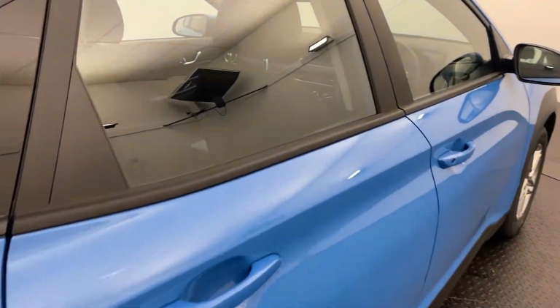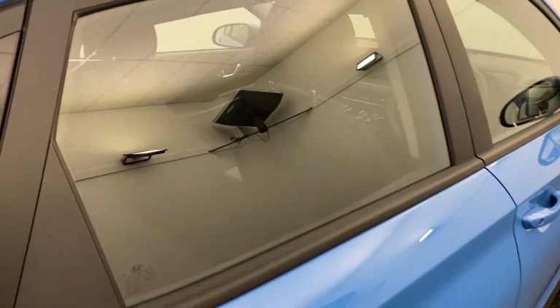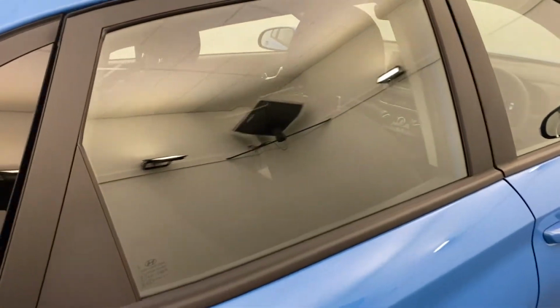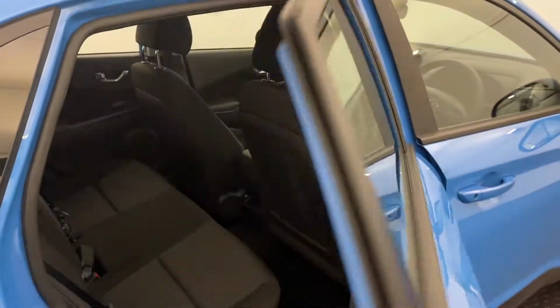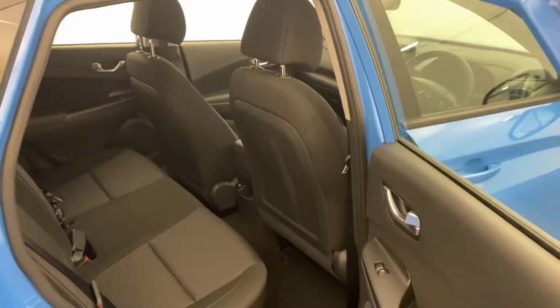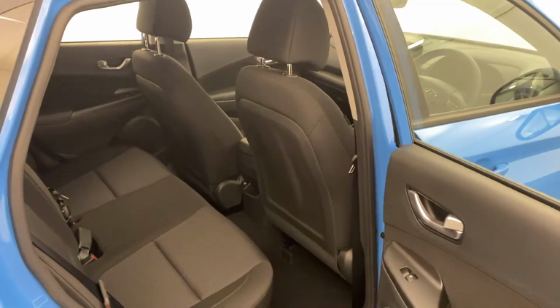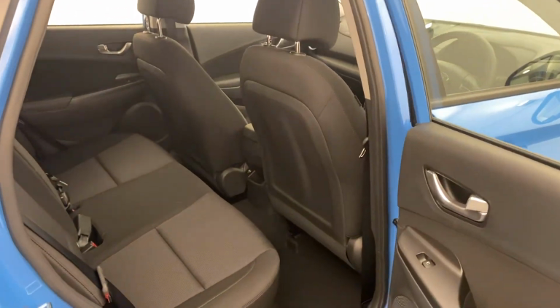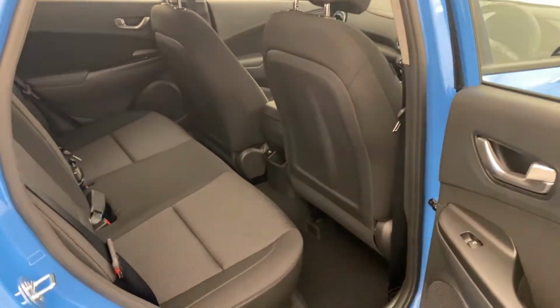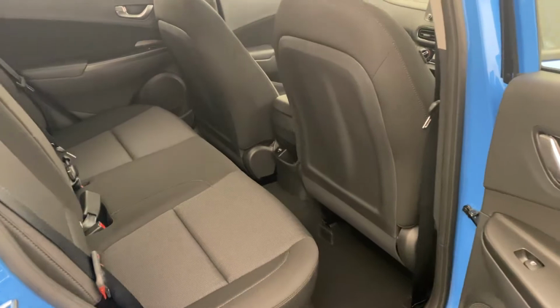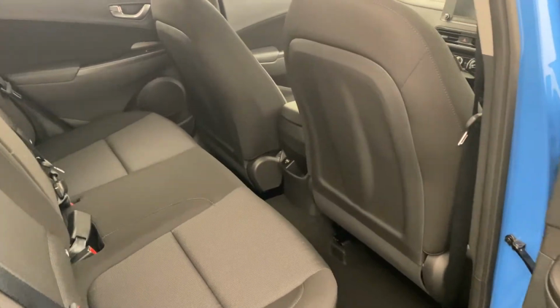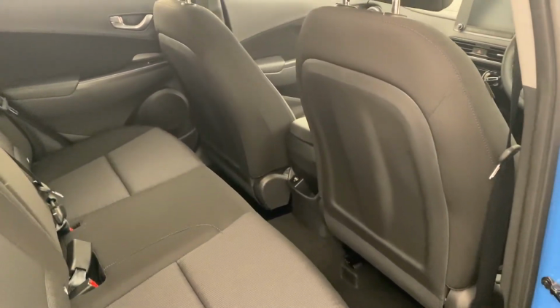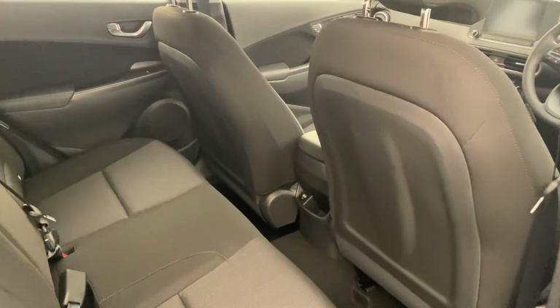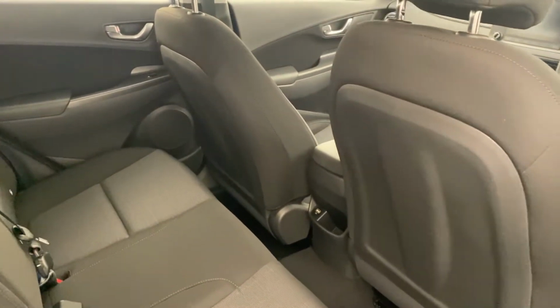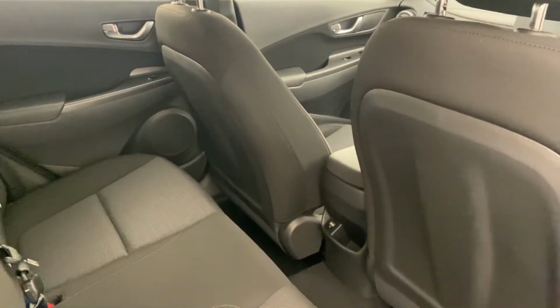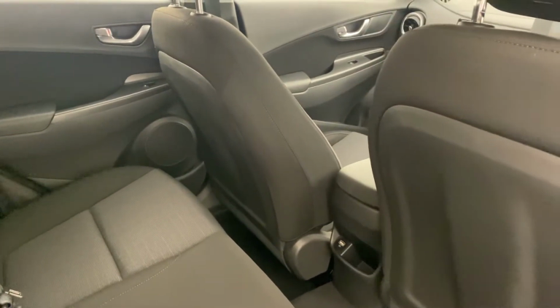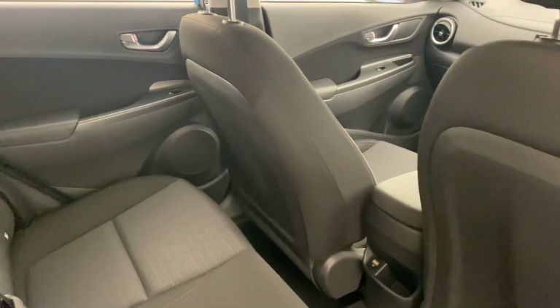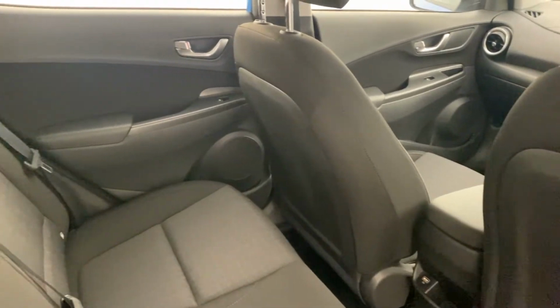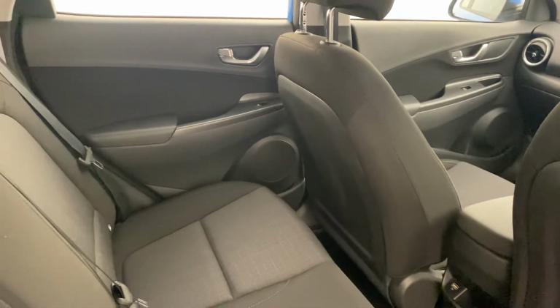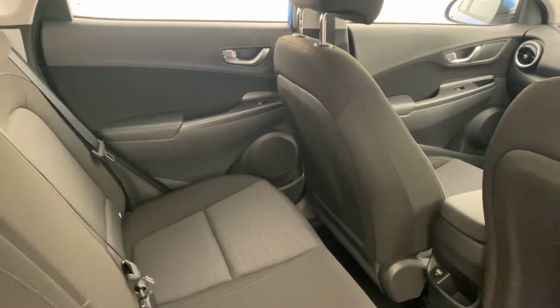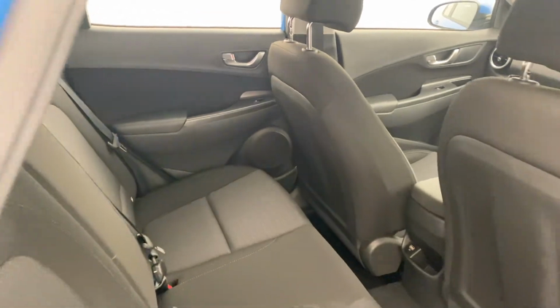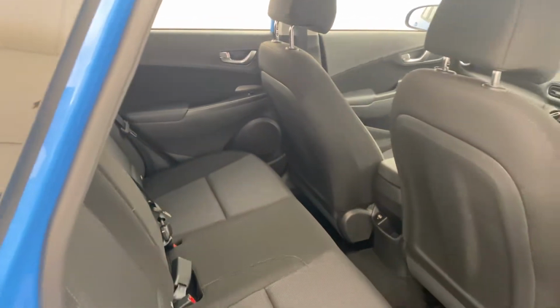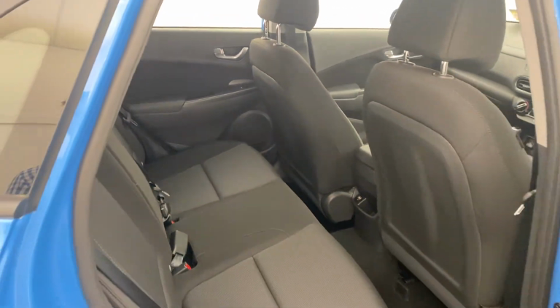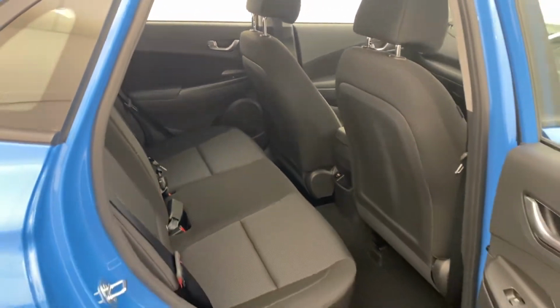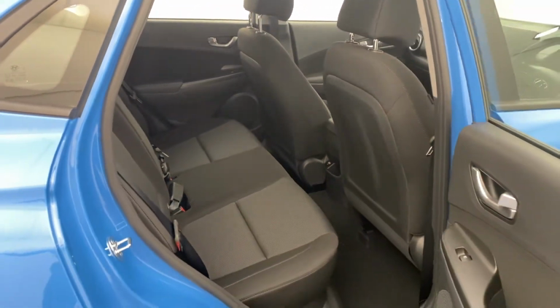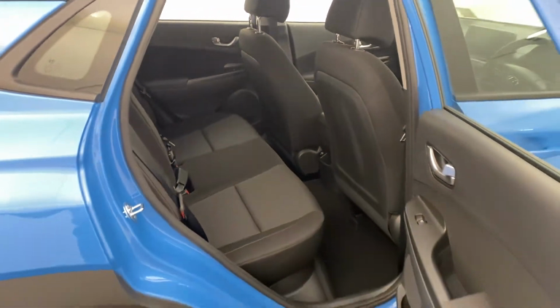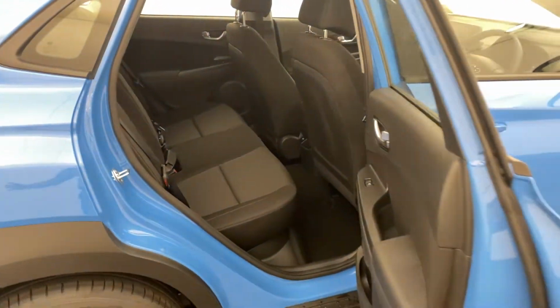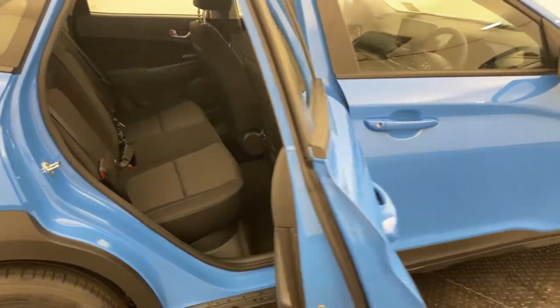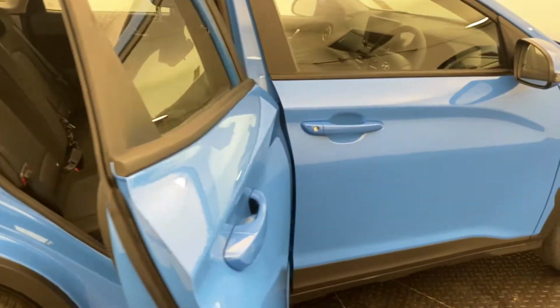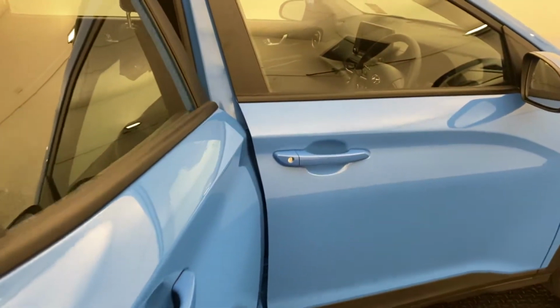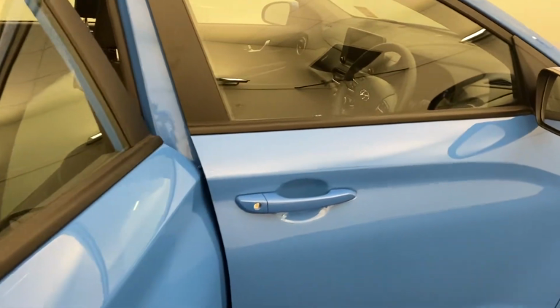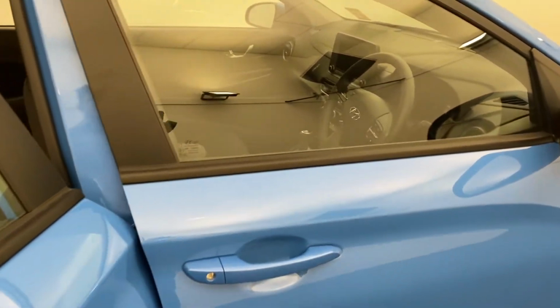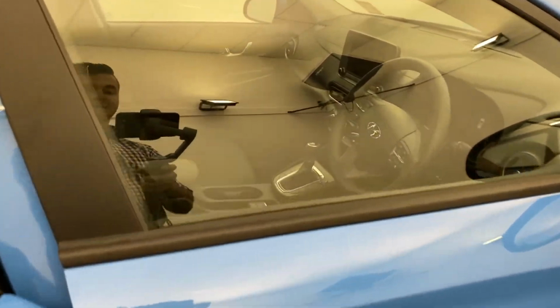Jumping into the rear, we do have a USB port back here as well, so the kids can charge their phones or you can charge anything on a trip down to Melbourne or wherever you'd like to go.